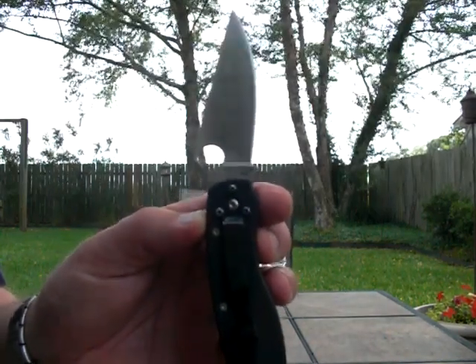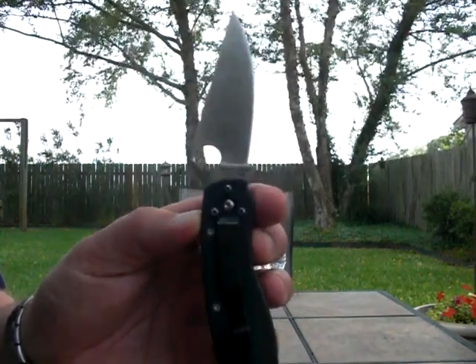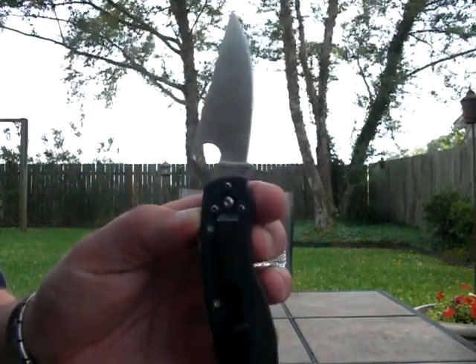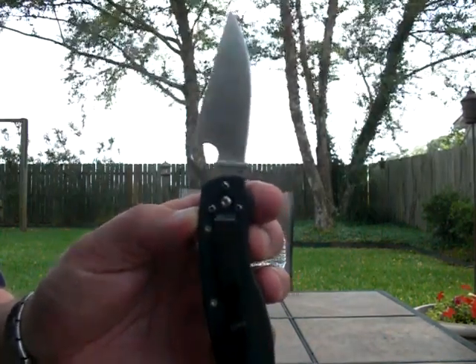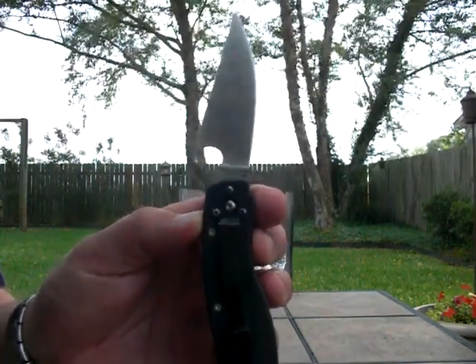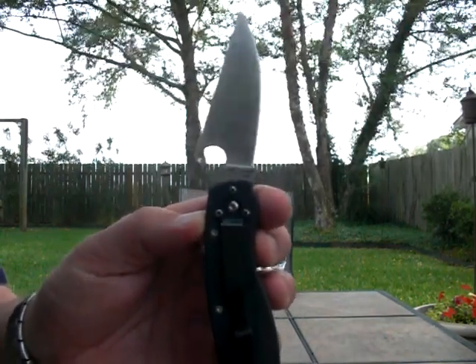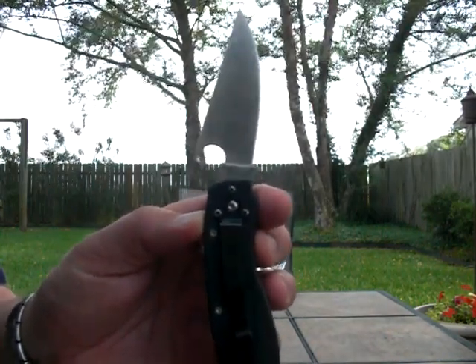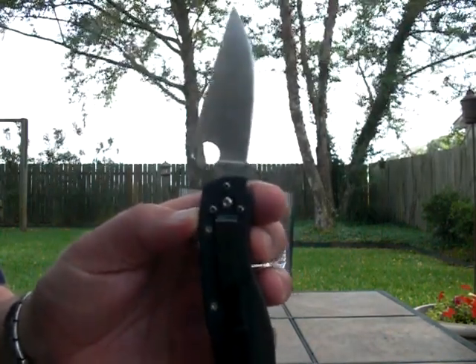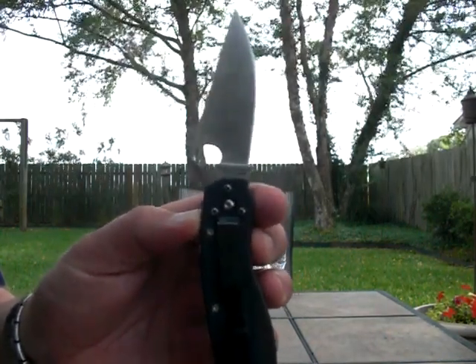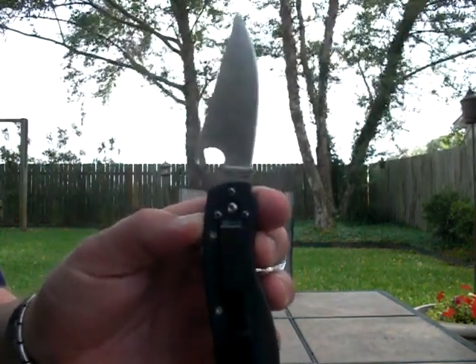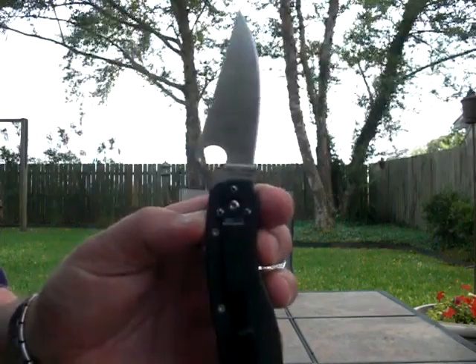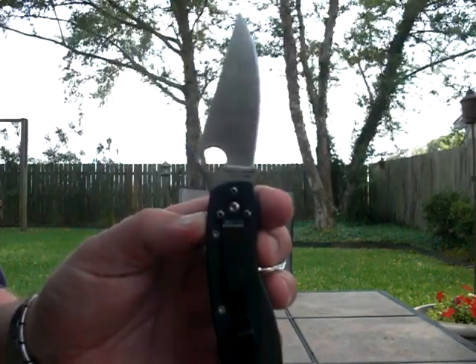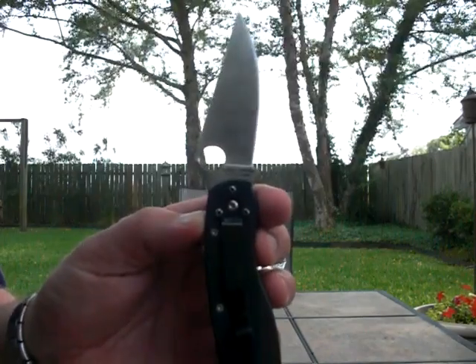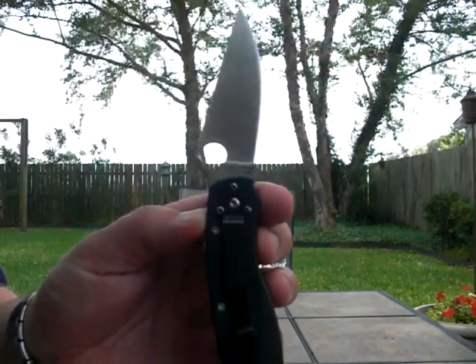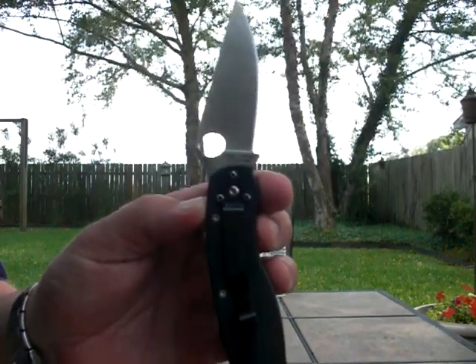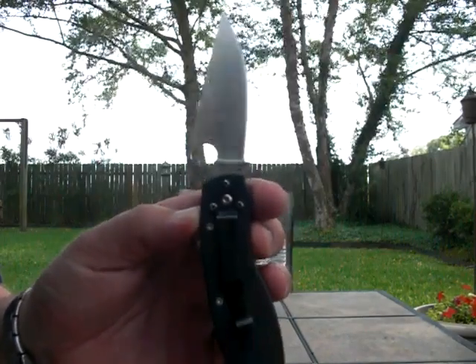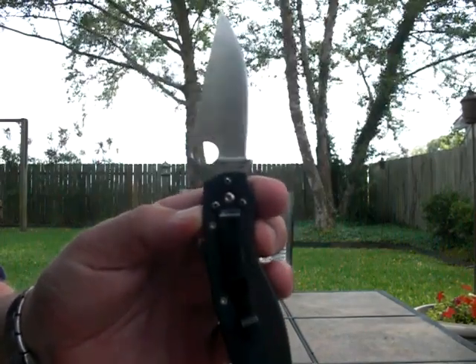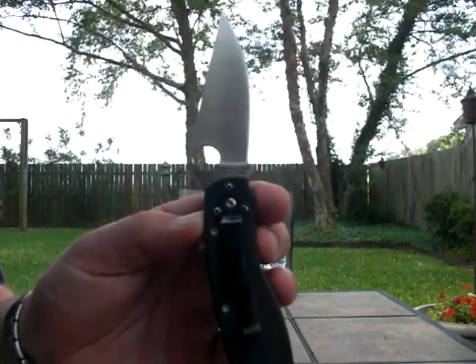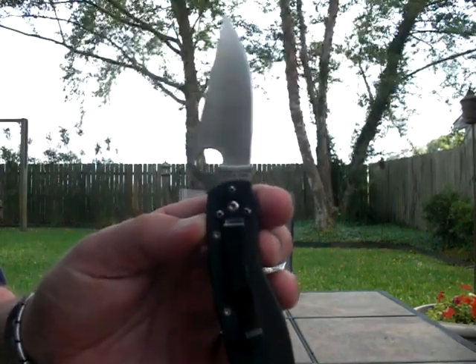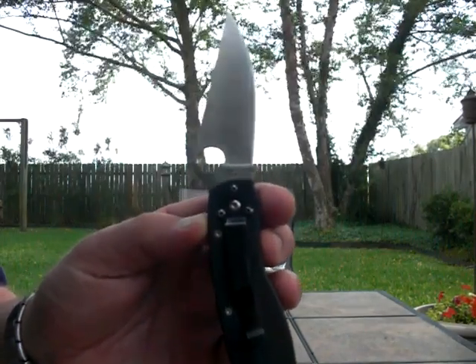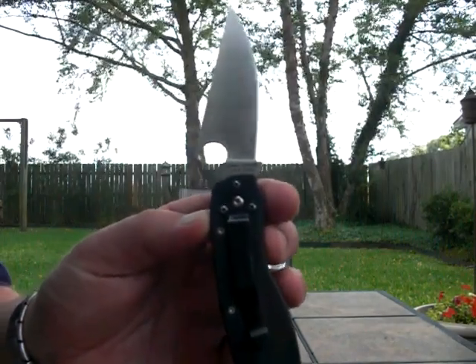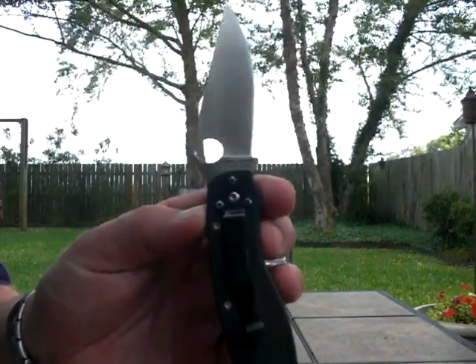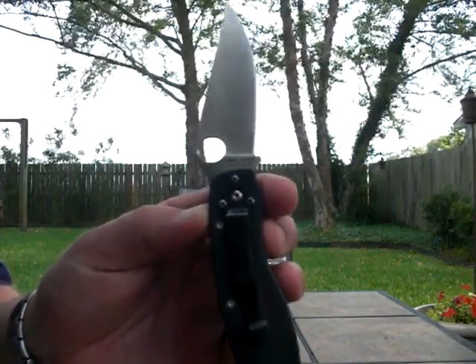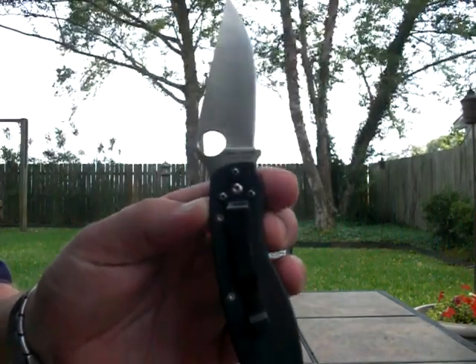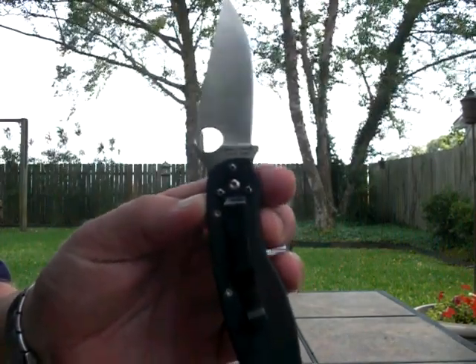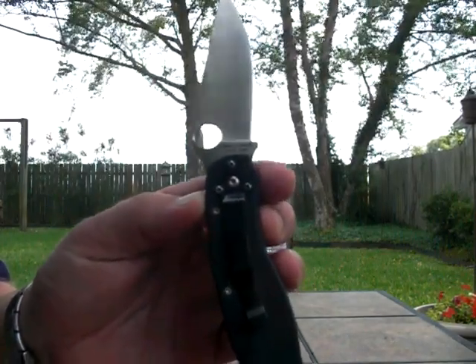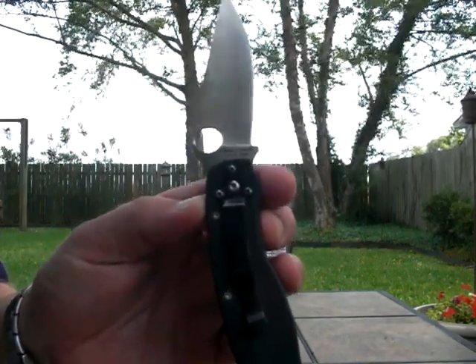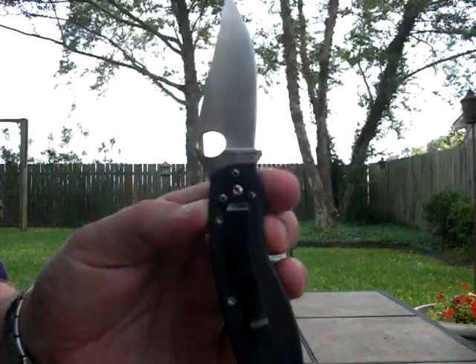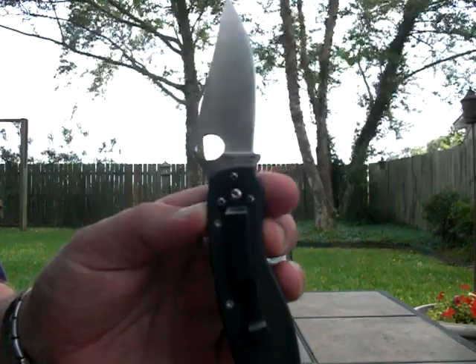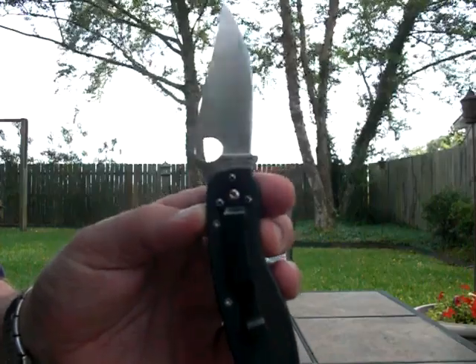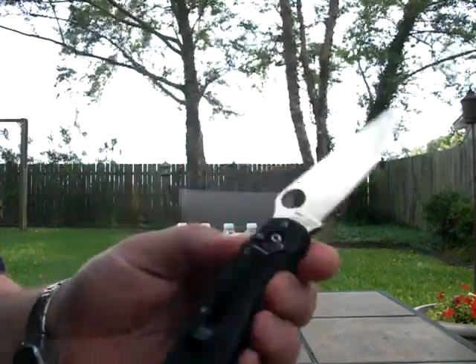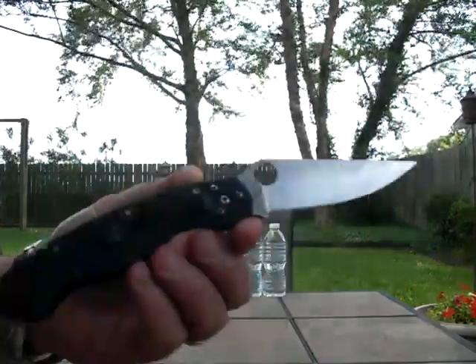I'm gonna do a first ever cut test on some water bottles. I've seen this done a bunch of times on YouTube and I figured, what the hell, might as well try to do it myself.